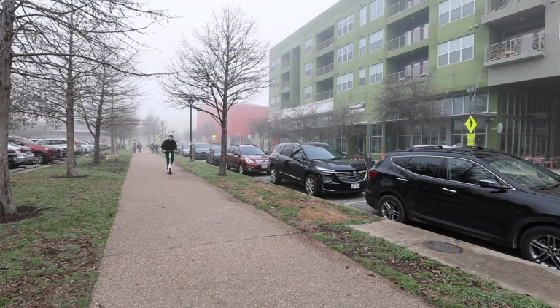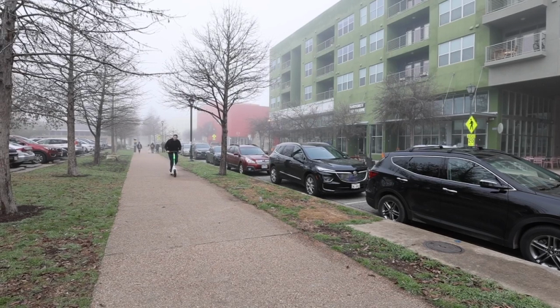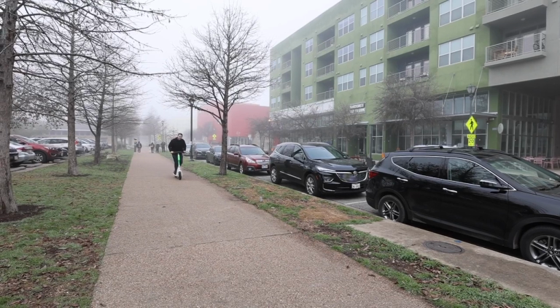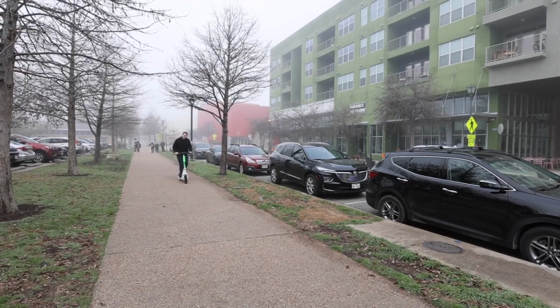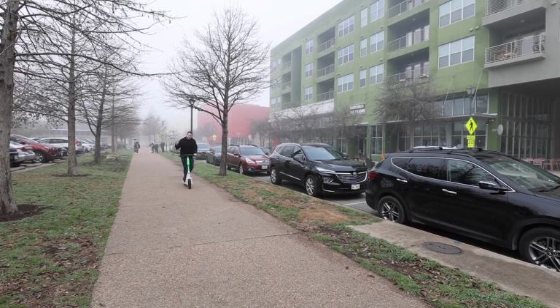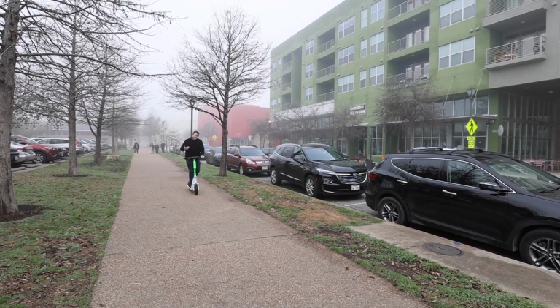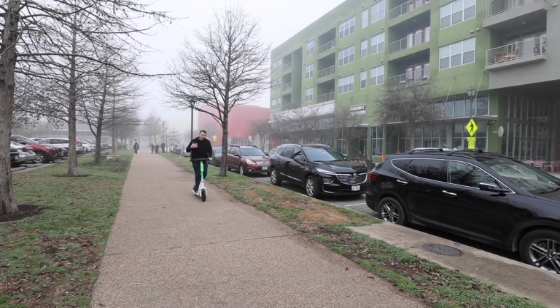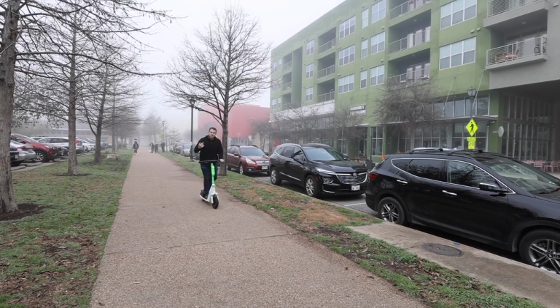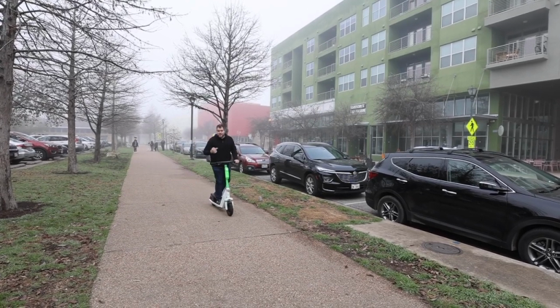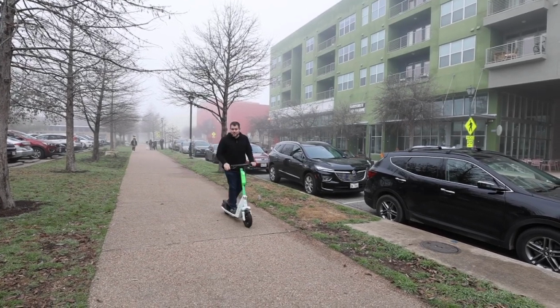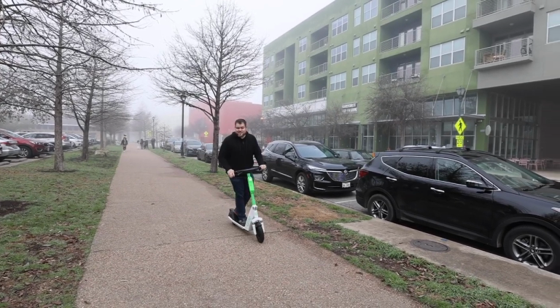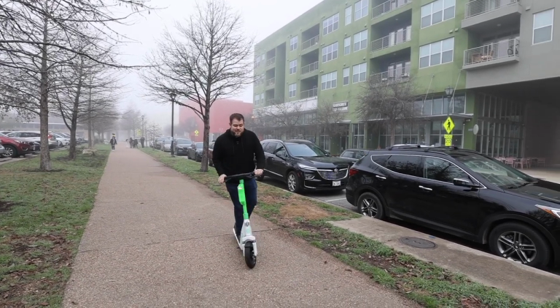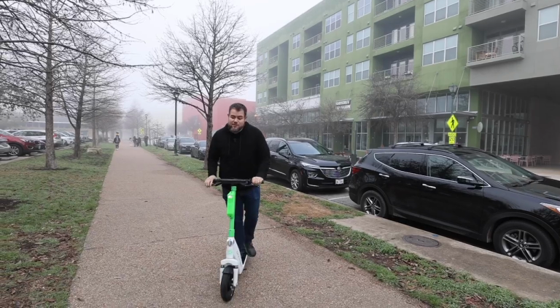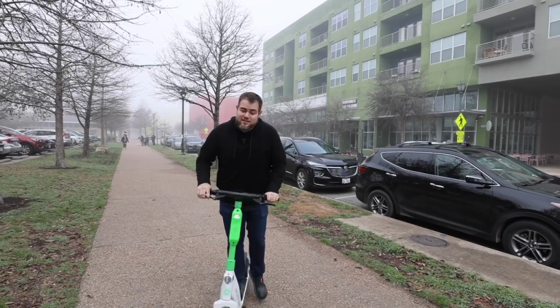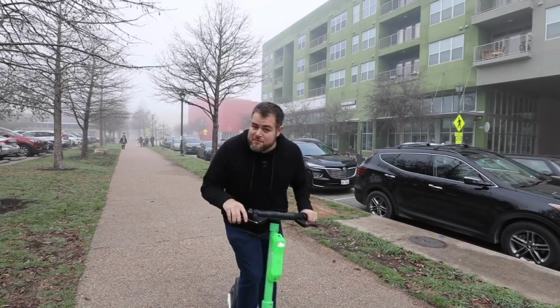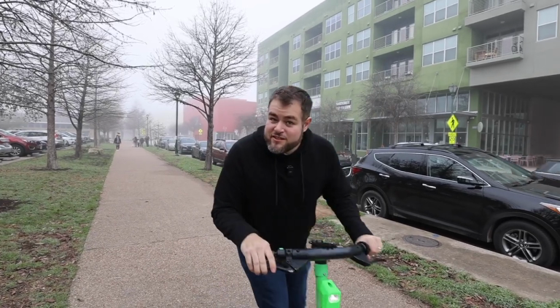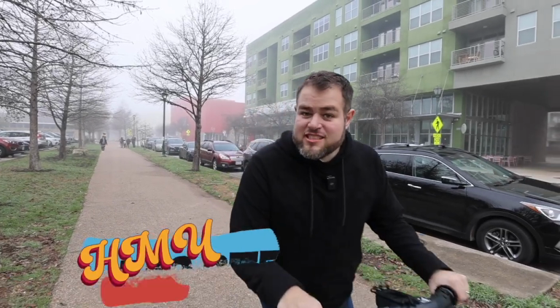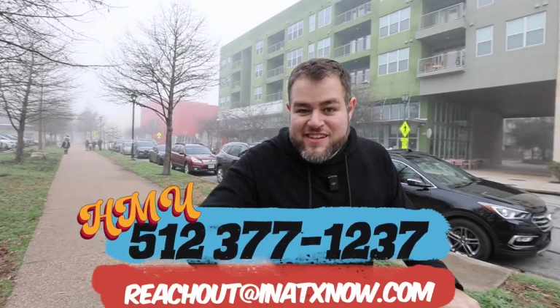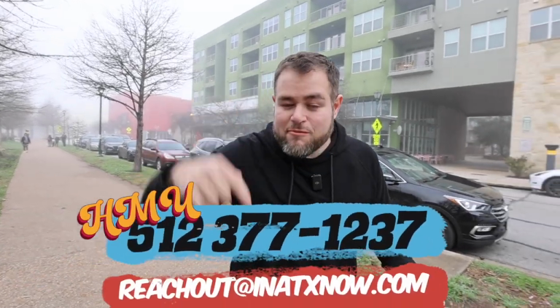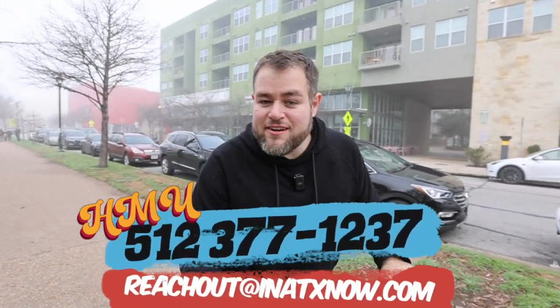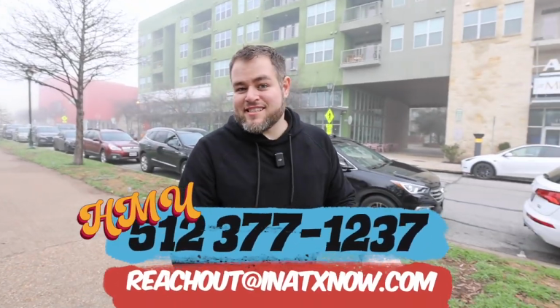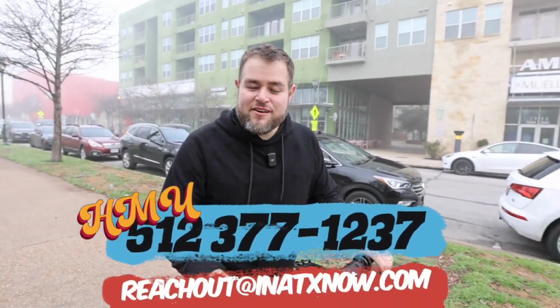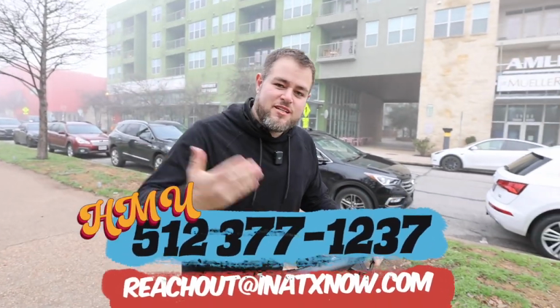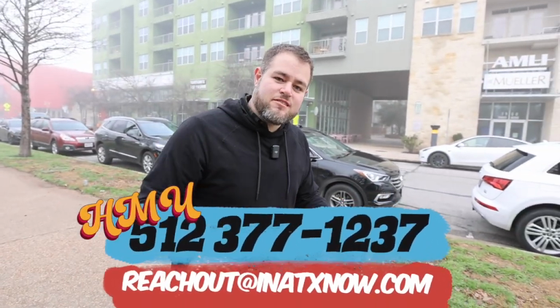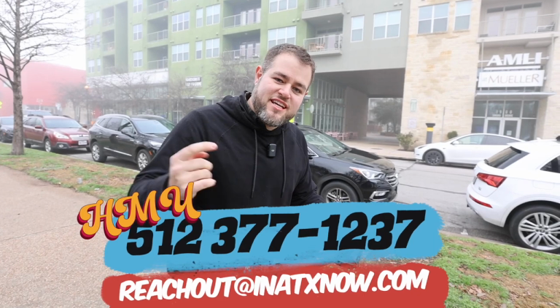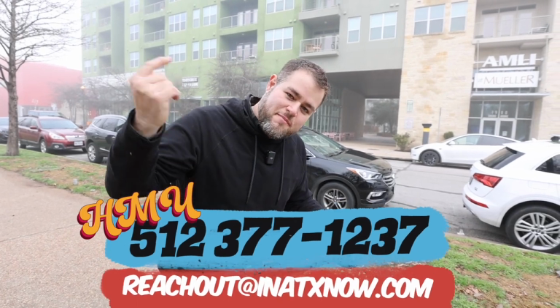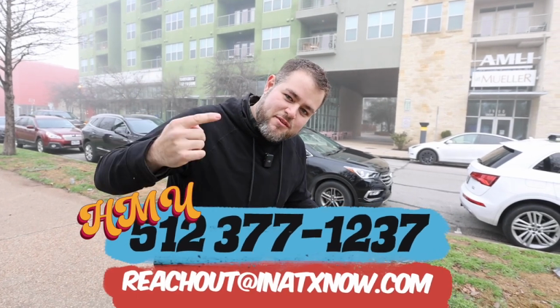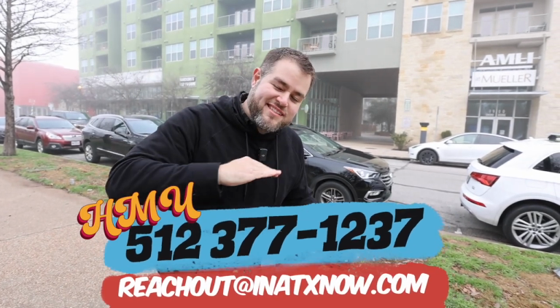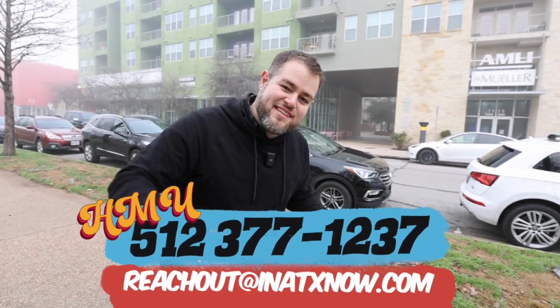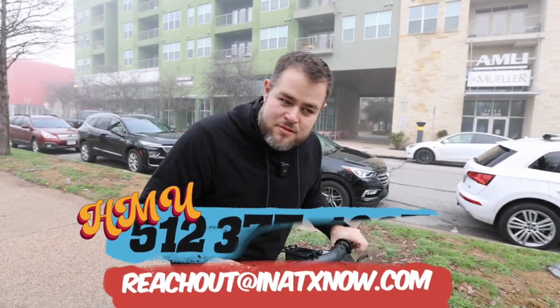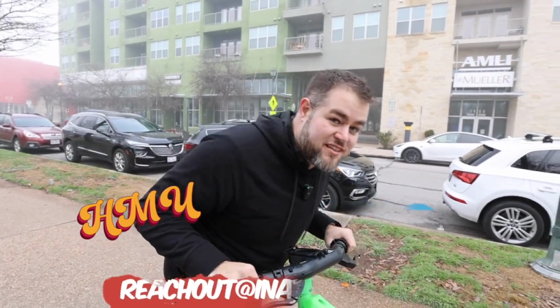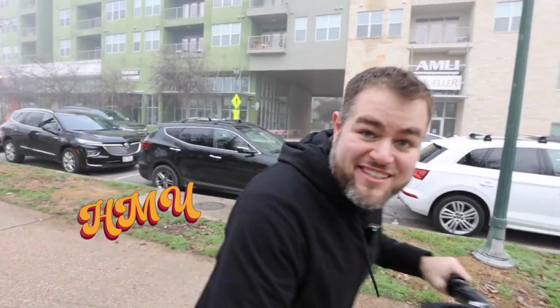You're probably thinking, 'Okay, it all sounds great, but you haven't shown me where I can live.' Let's go check that out. While we're on the way, I want to remind you — we make these videos to help you make the move here to Austin. So if you are moving here, reach out to us: call, text, or email. We want to make that move as easy as possible.